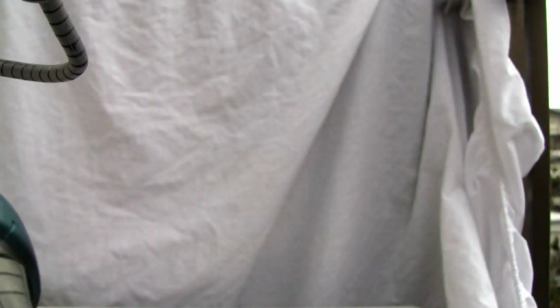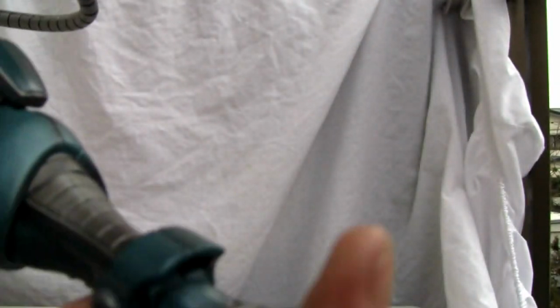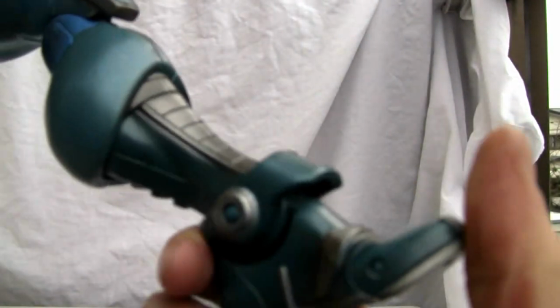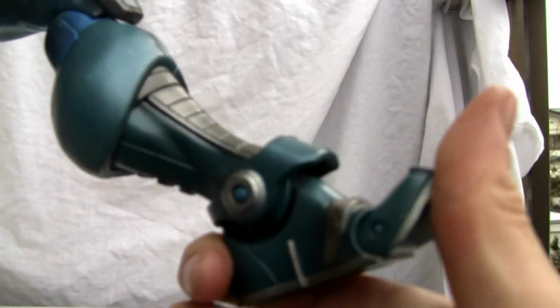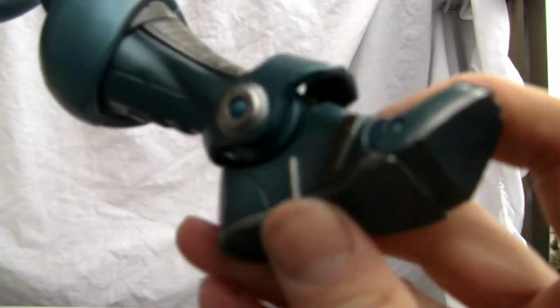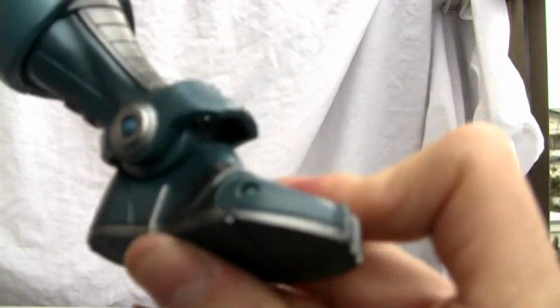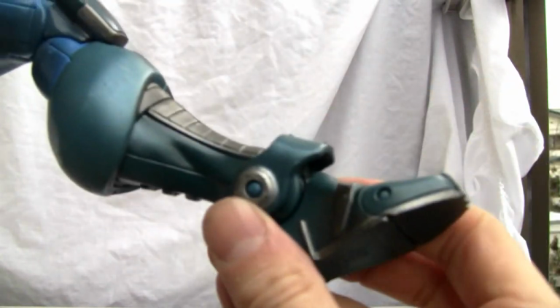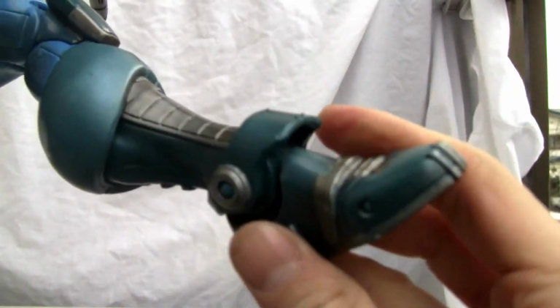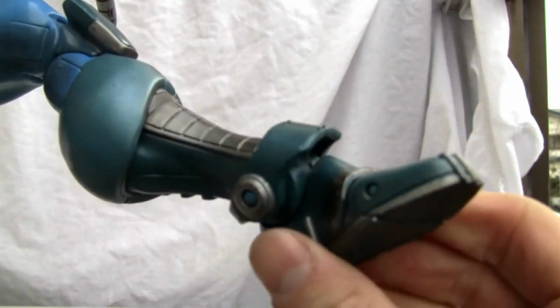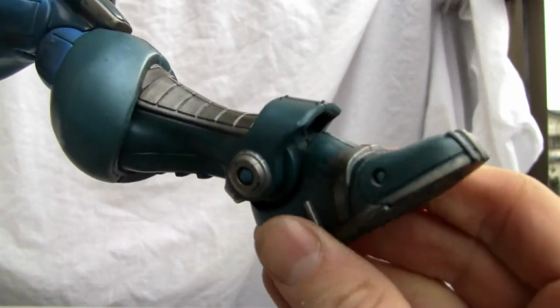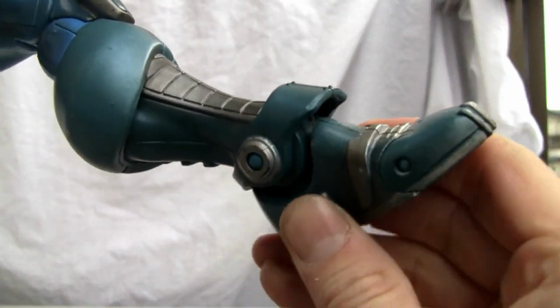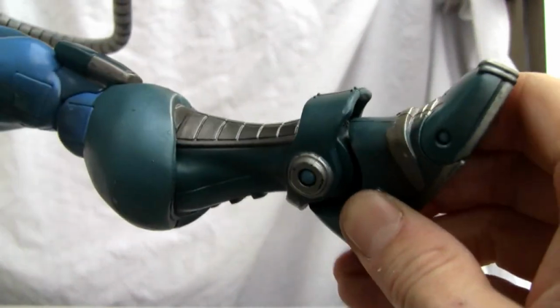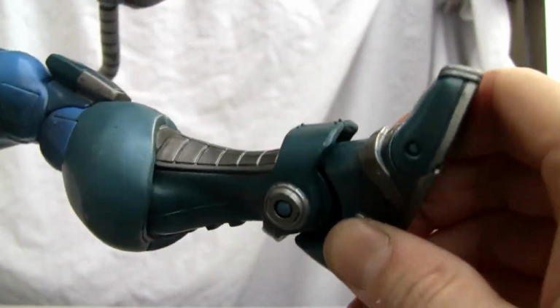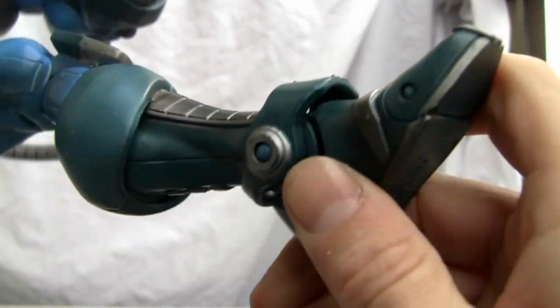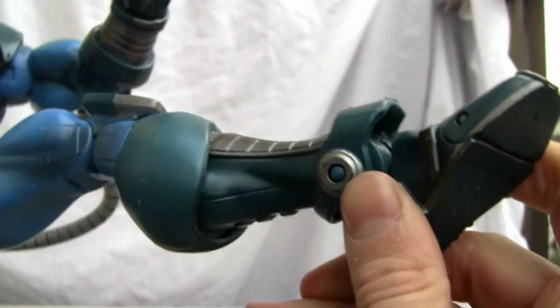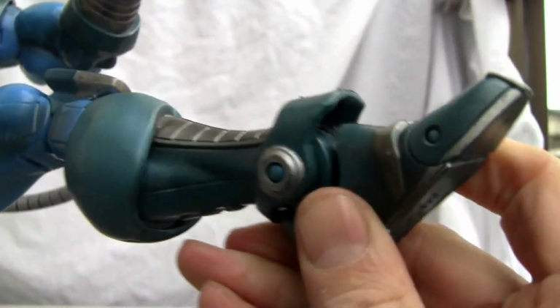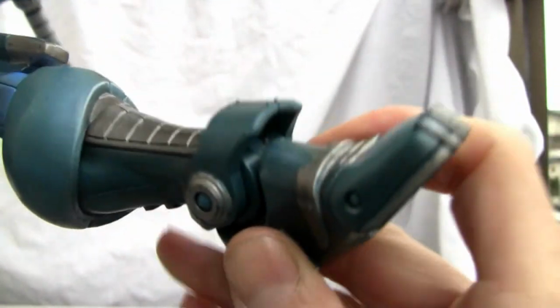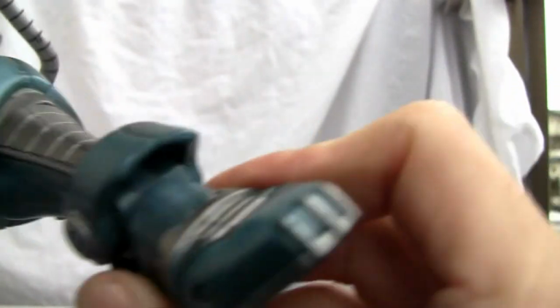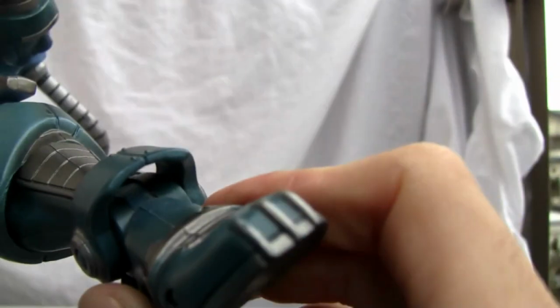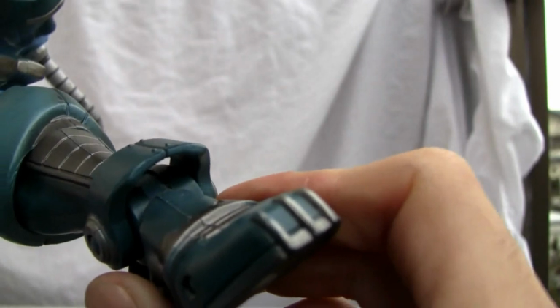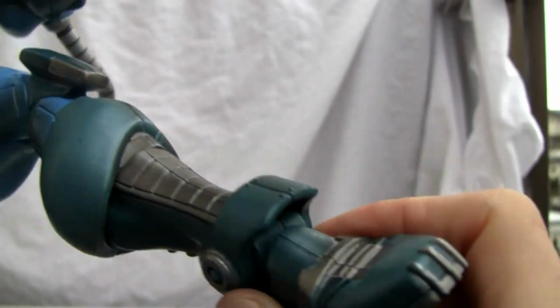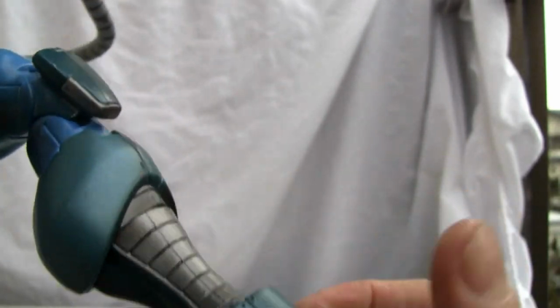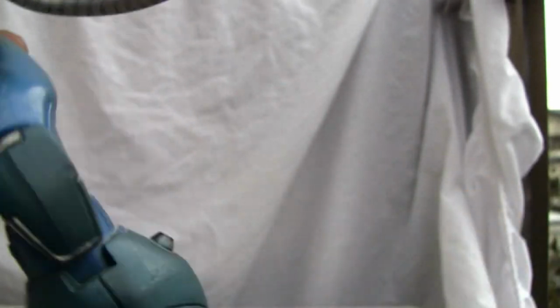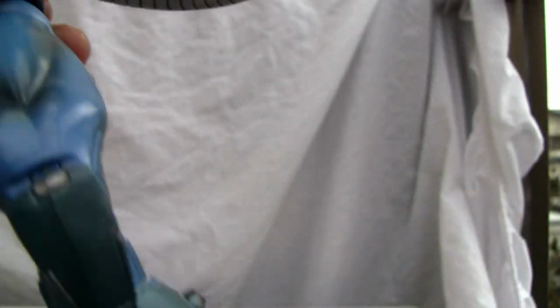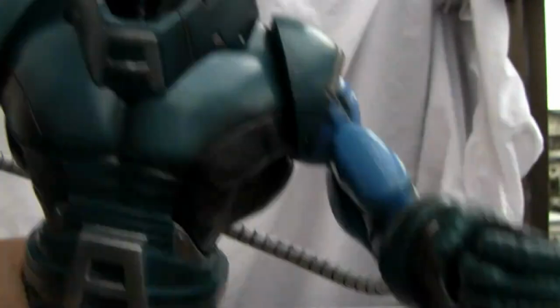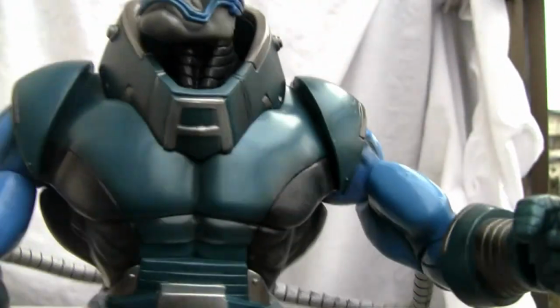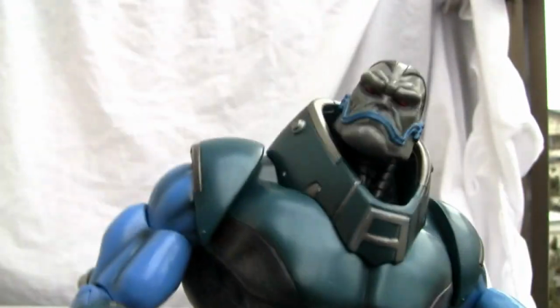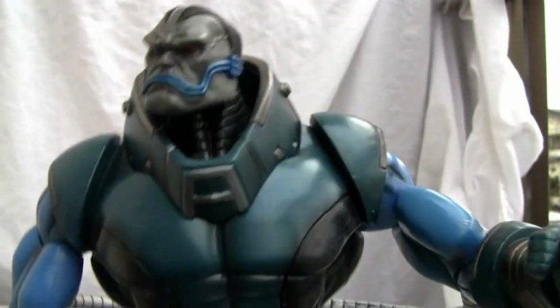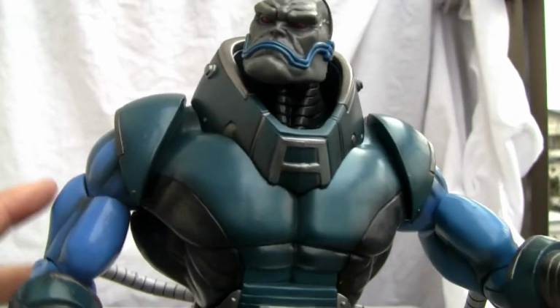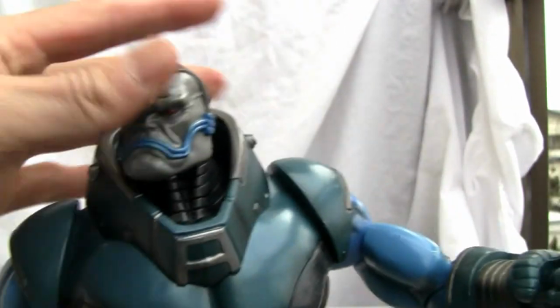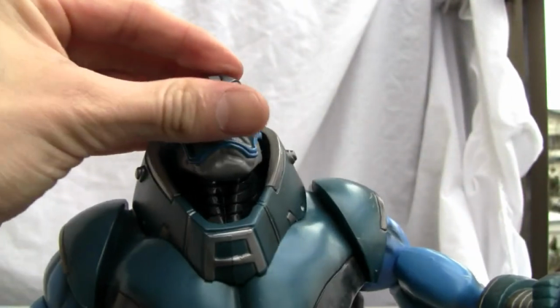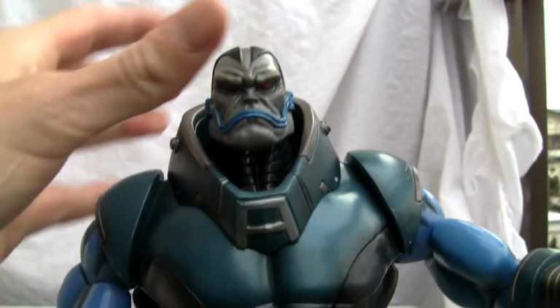The ankle joint is on a swivel as well. It's a weird ankle joint — it's not a ball joint. It has to be that big because, well, as big as this bad boy is, it needs the support.